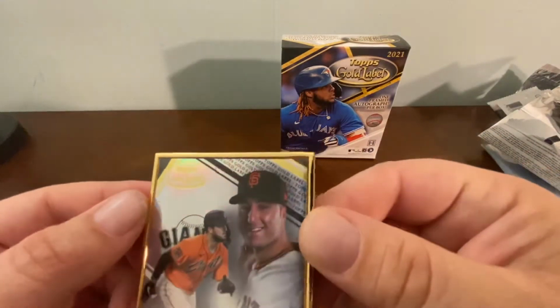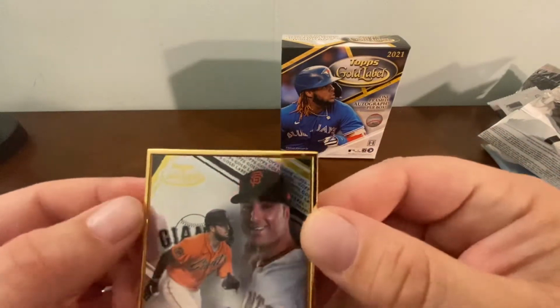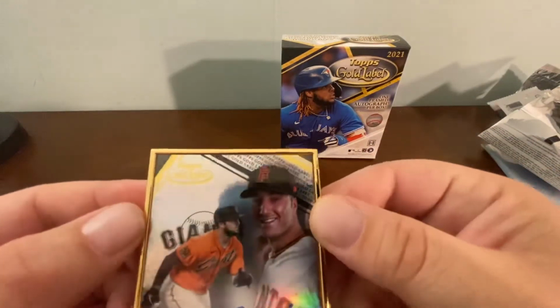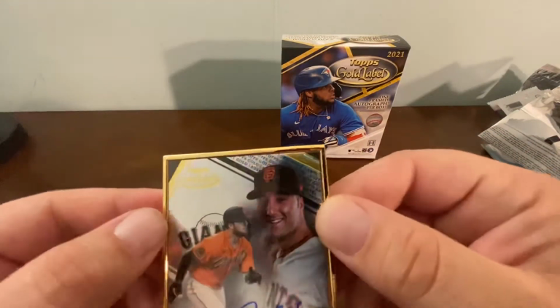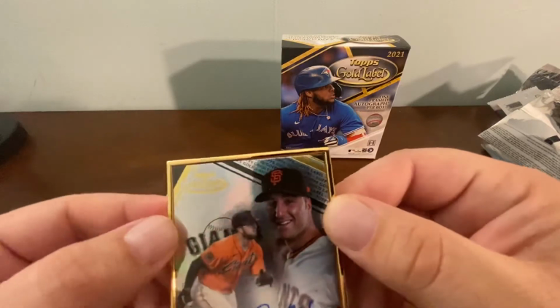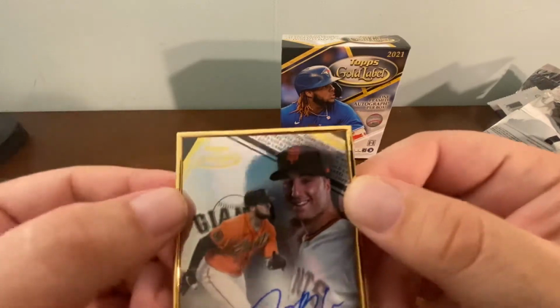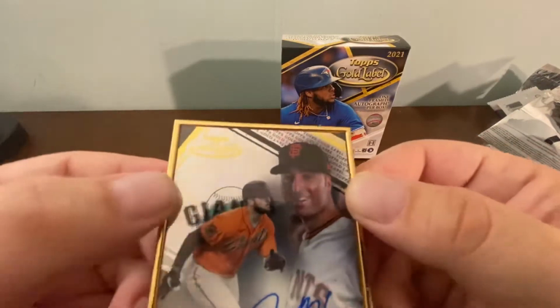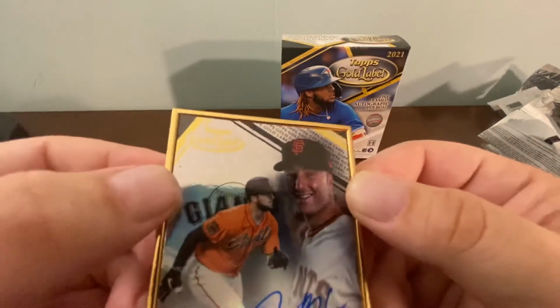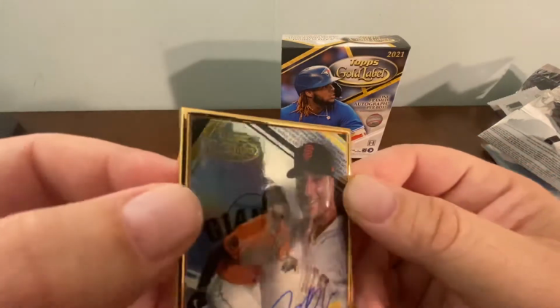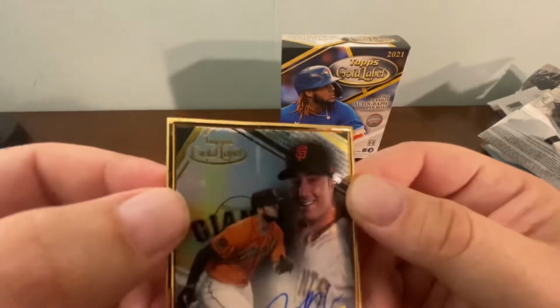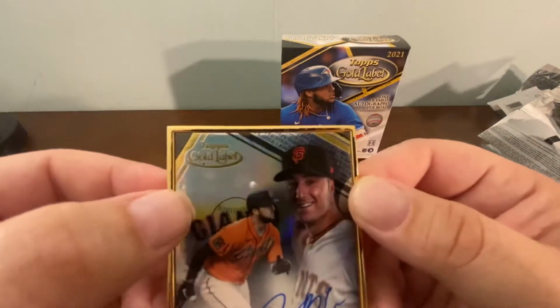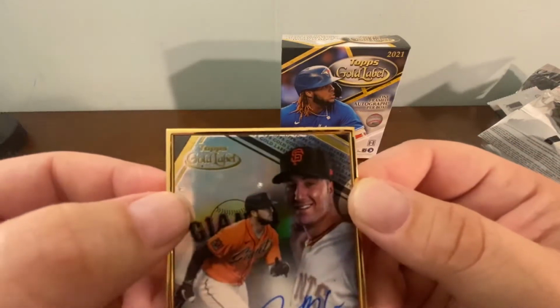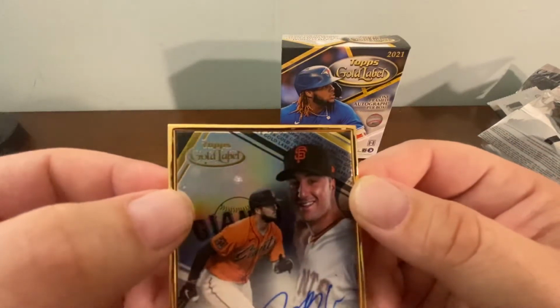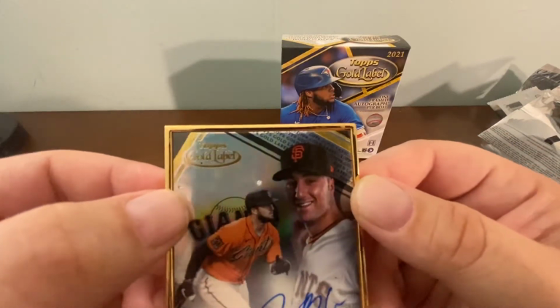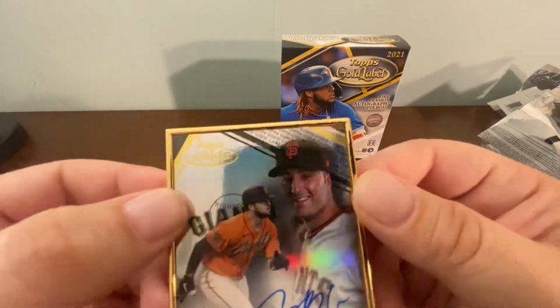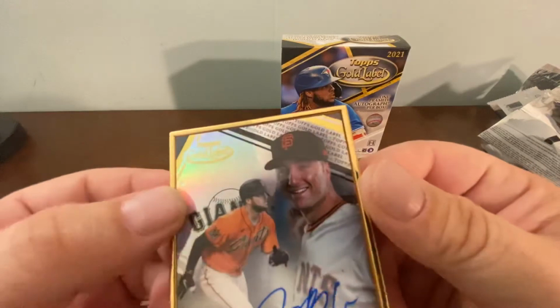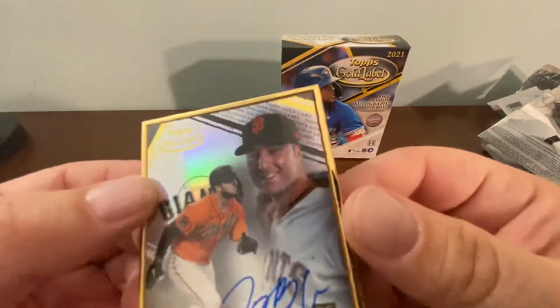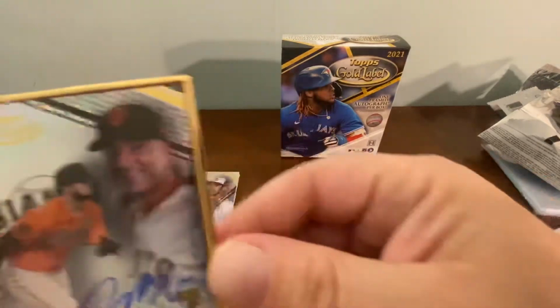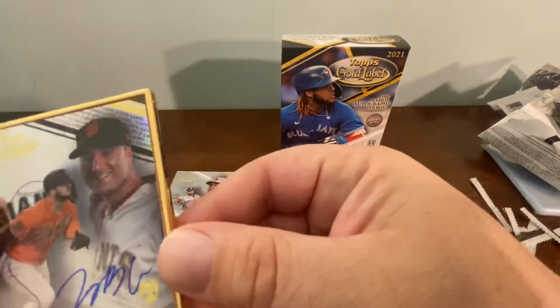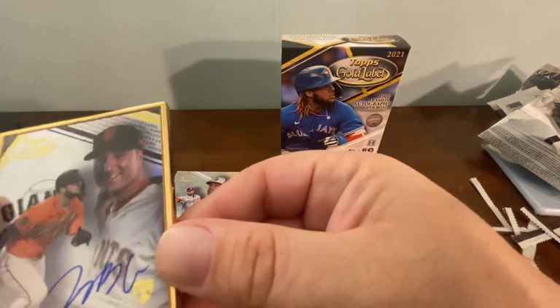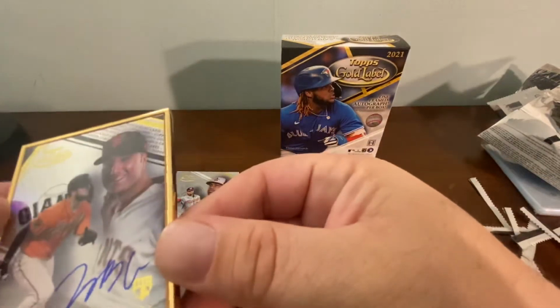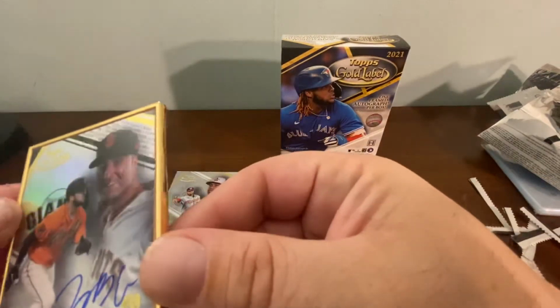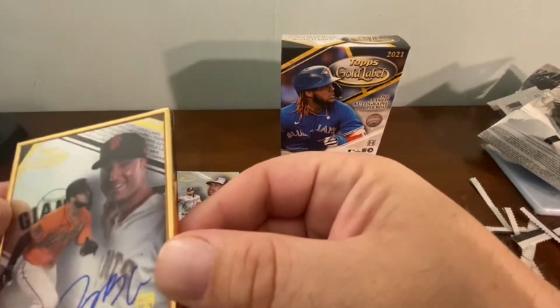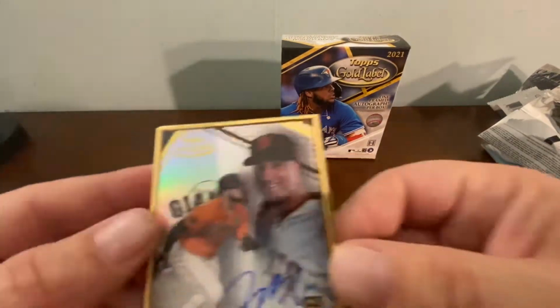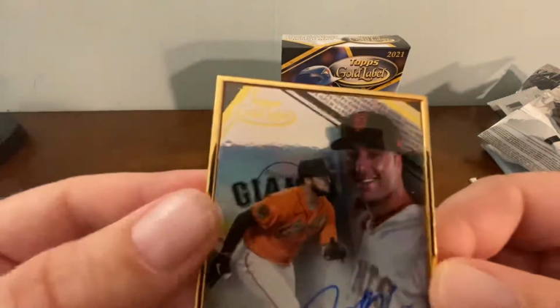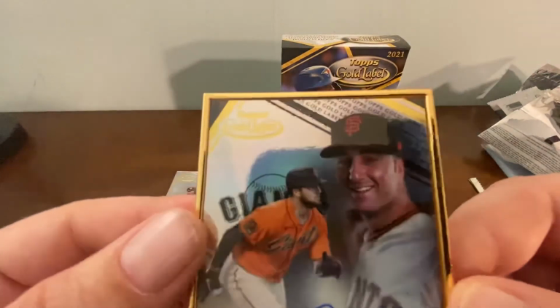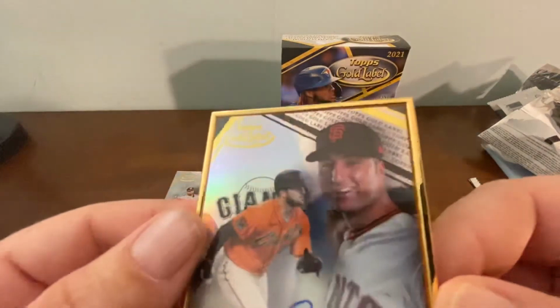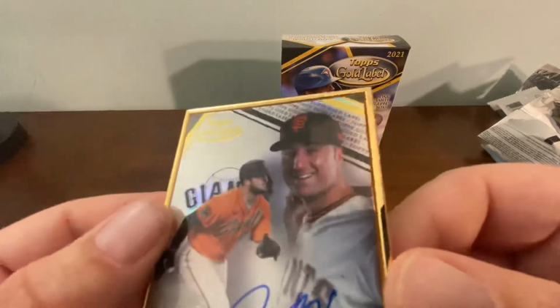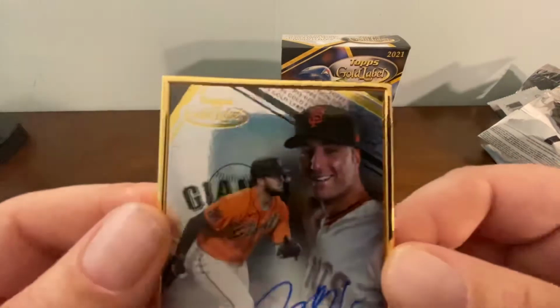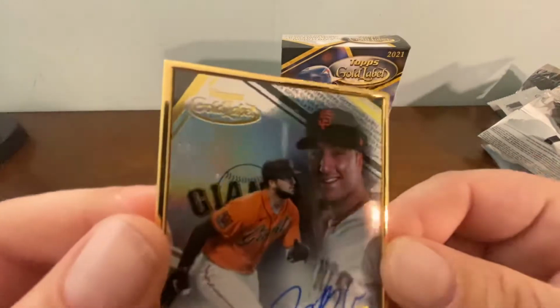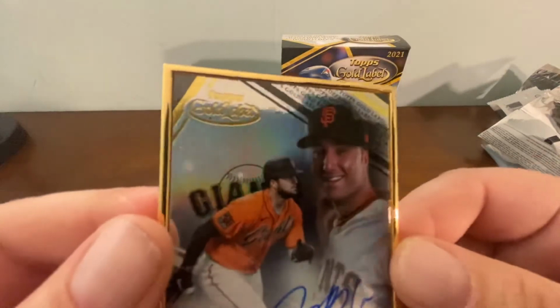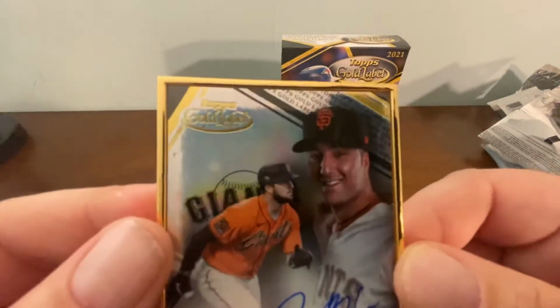There's a good little ding right there — I need to really analyze whether that comes with the cards. These cards are tough to handle without picking up damage.